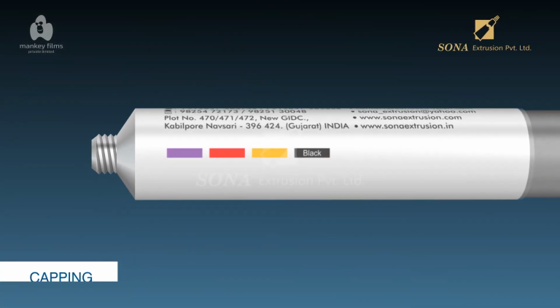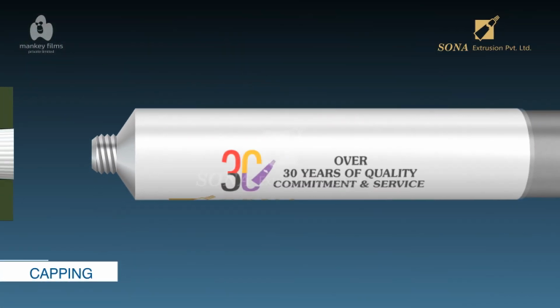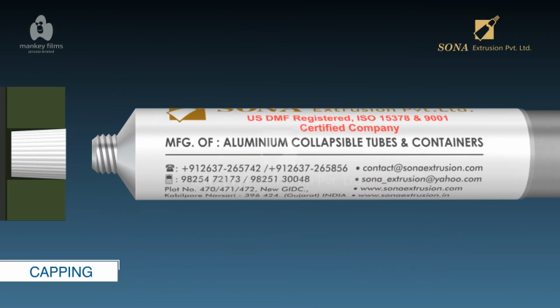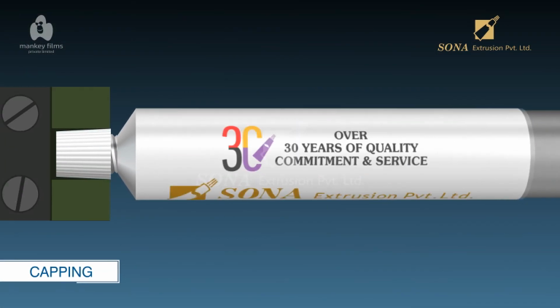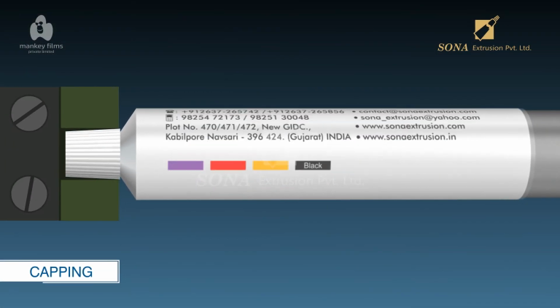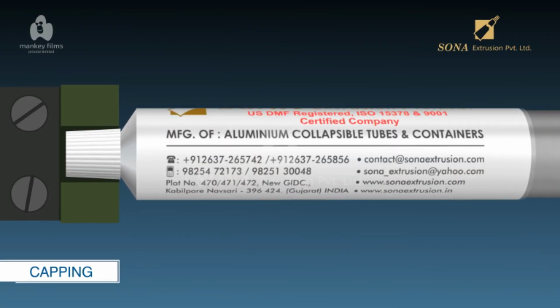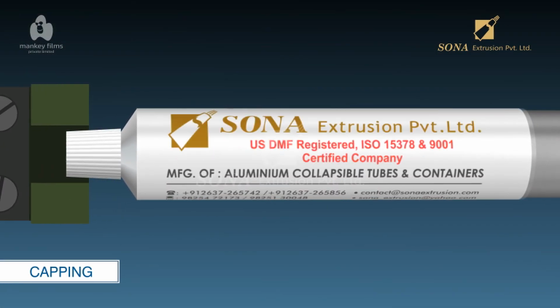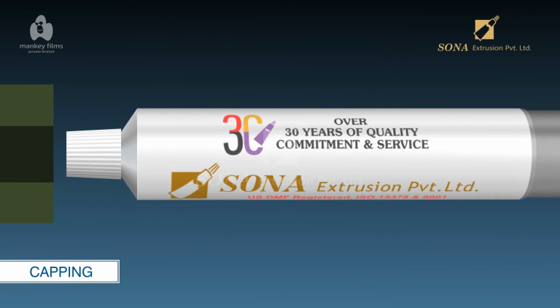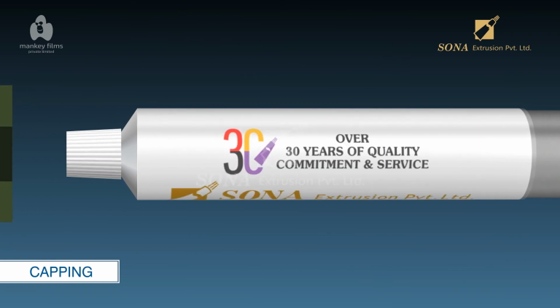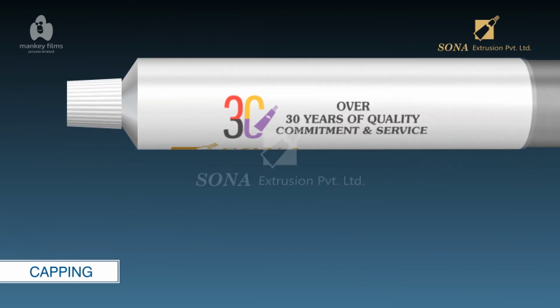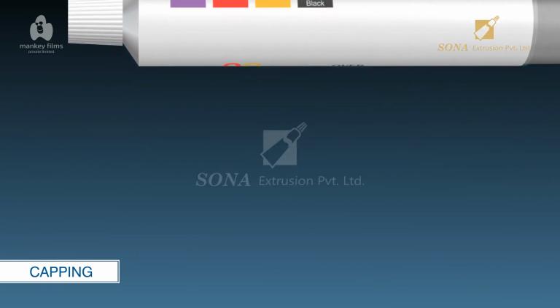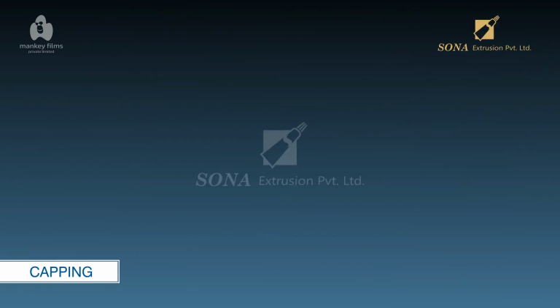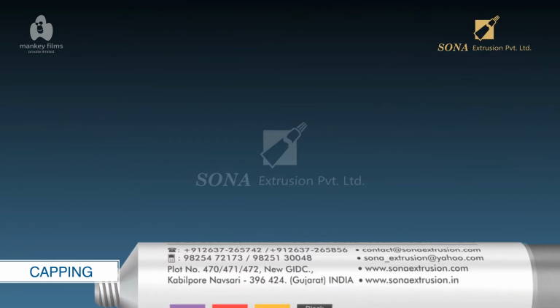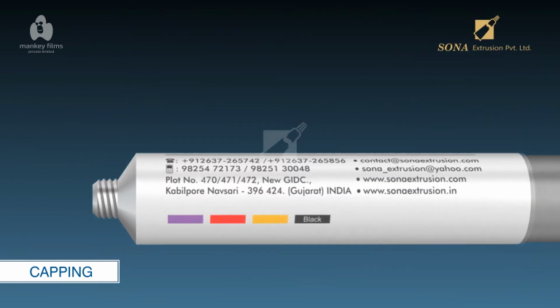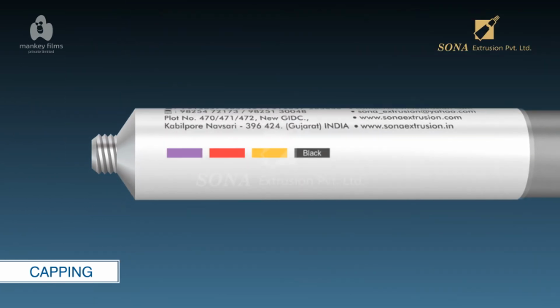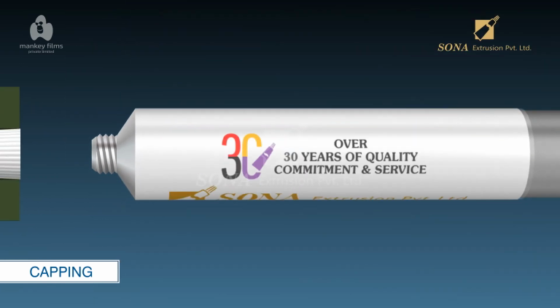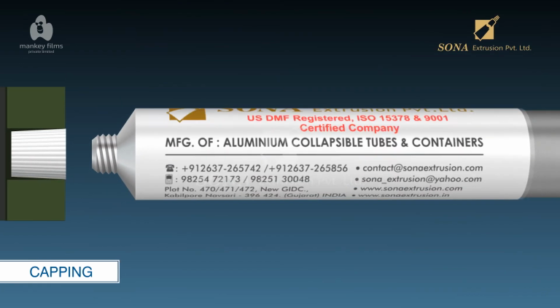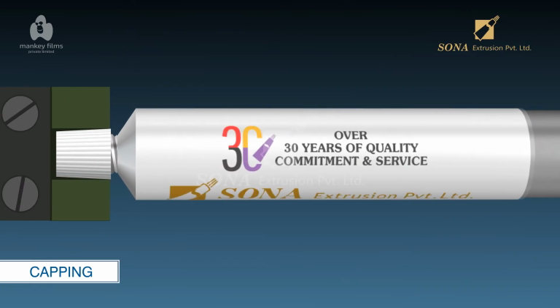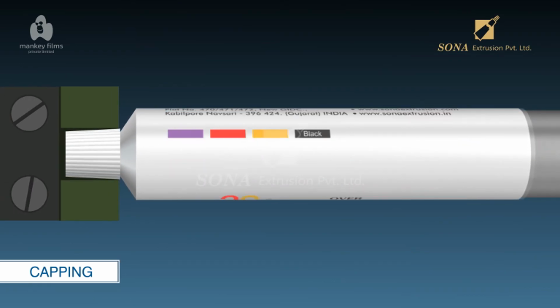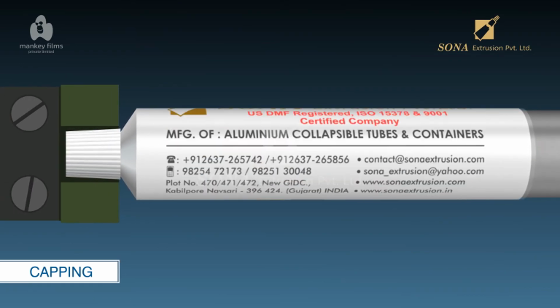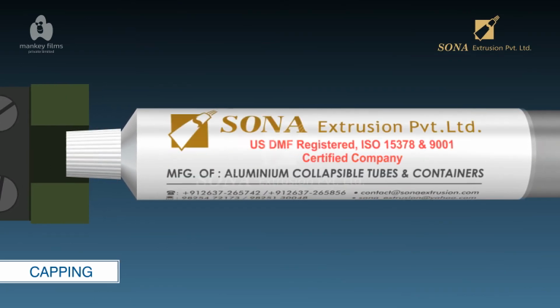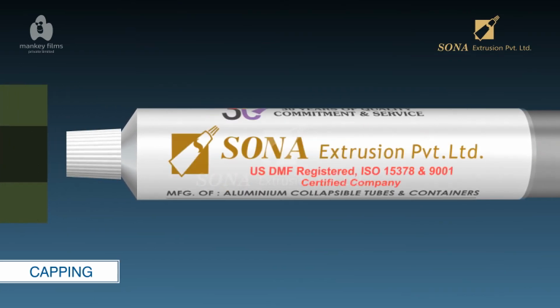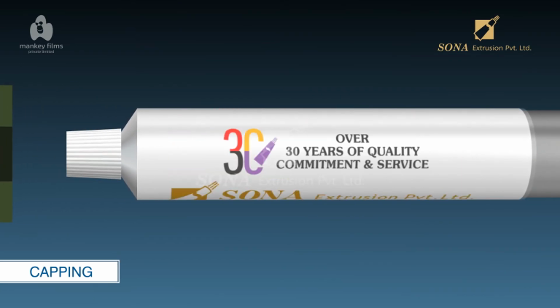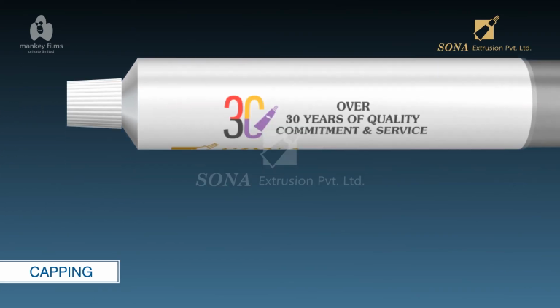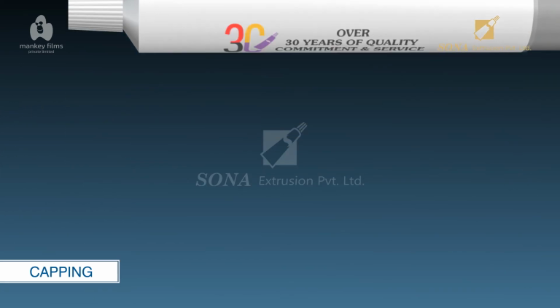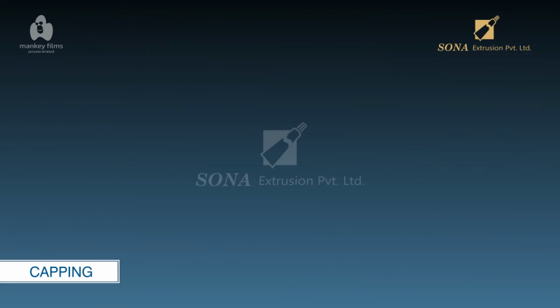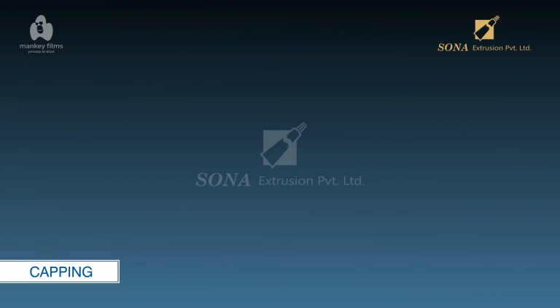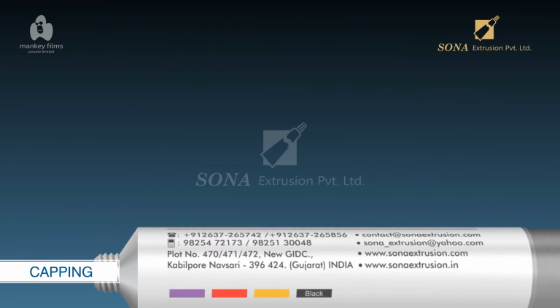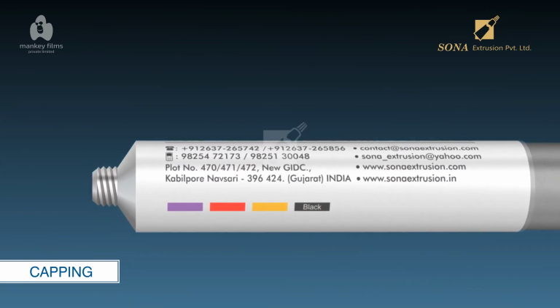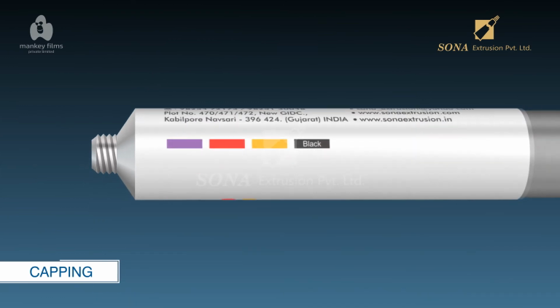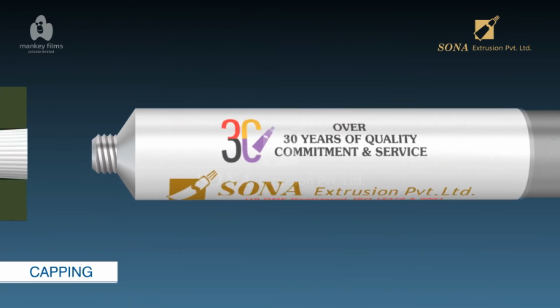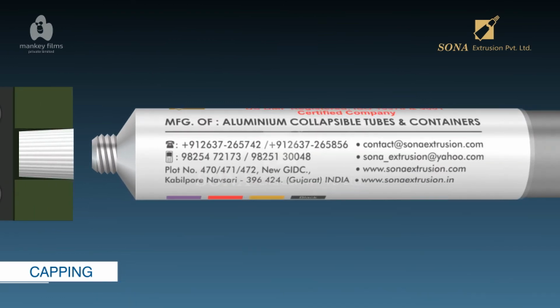Capping: After printing, the aluminum tubes are moved for capping. The capping machine screws the plastic caps onto the tubes.